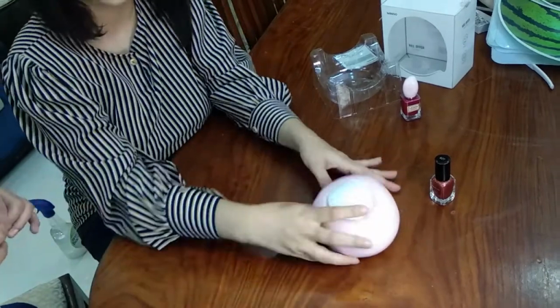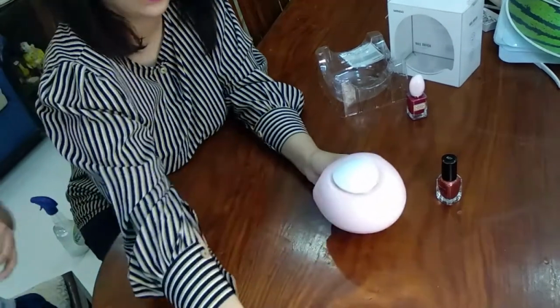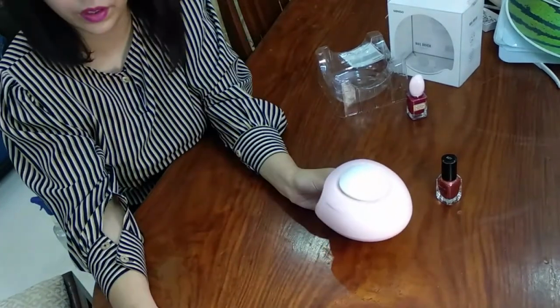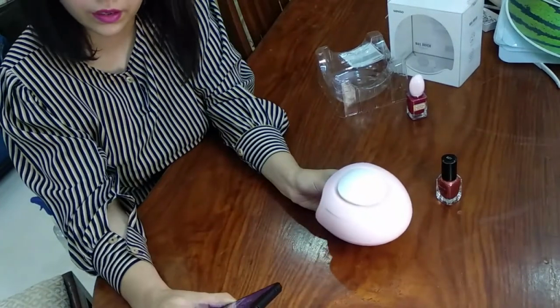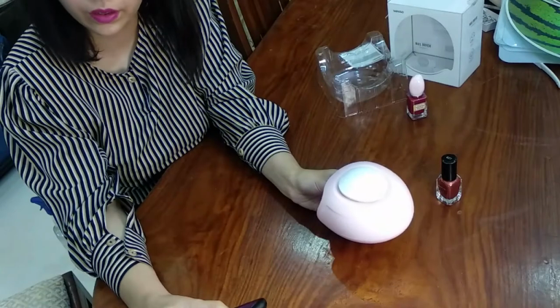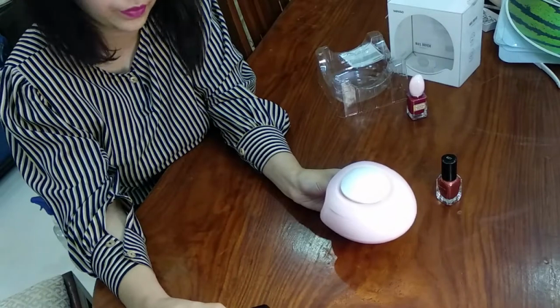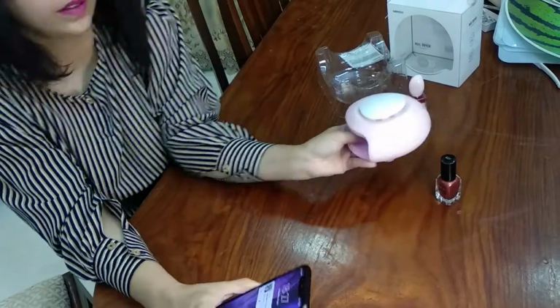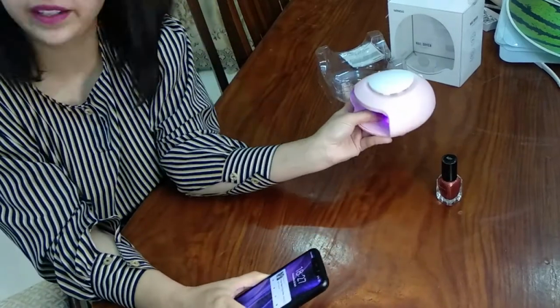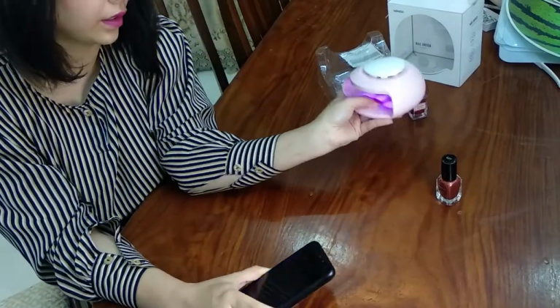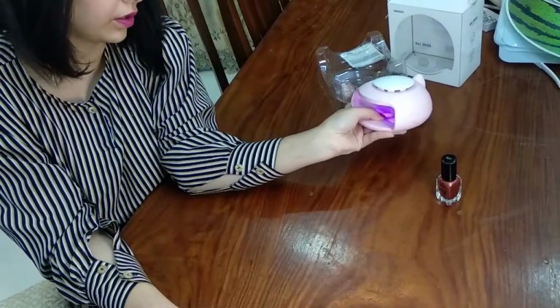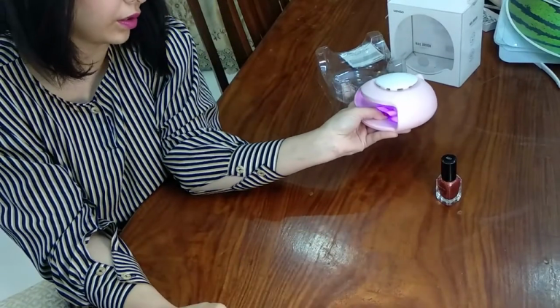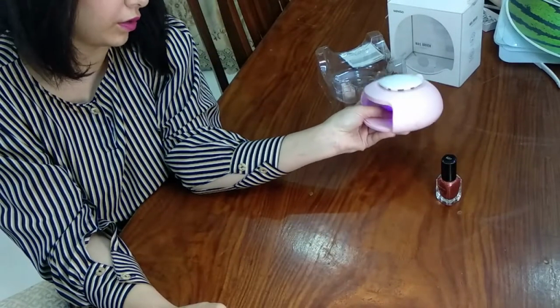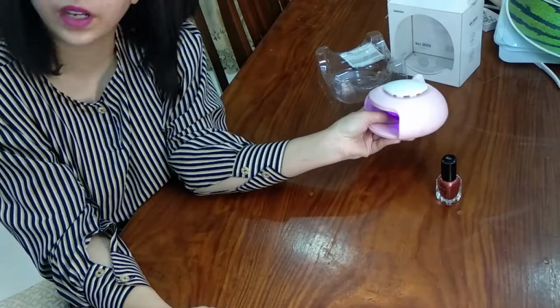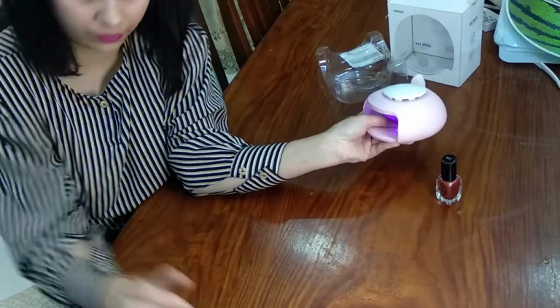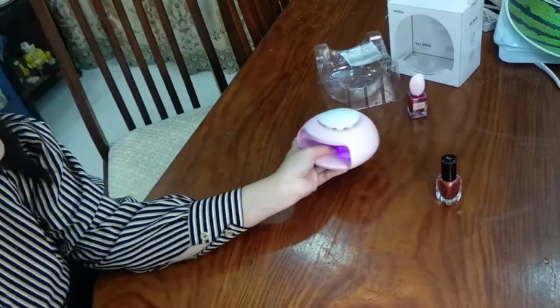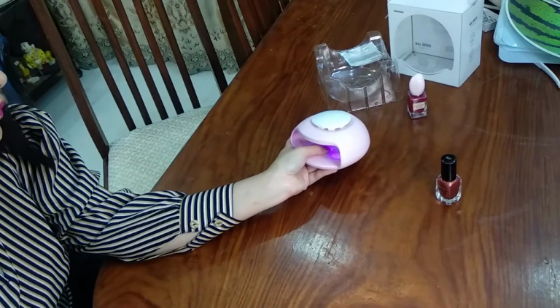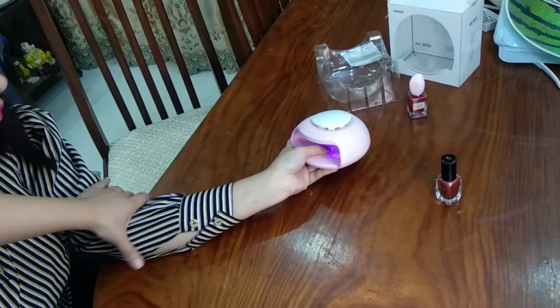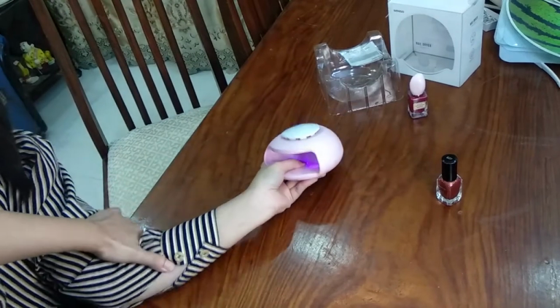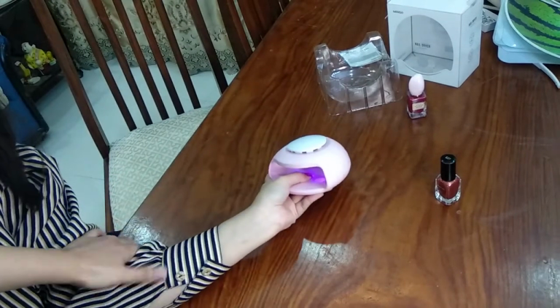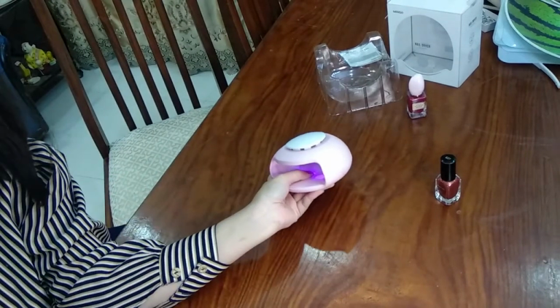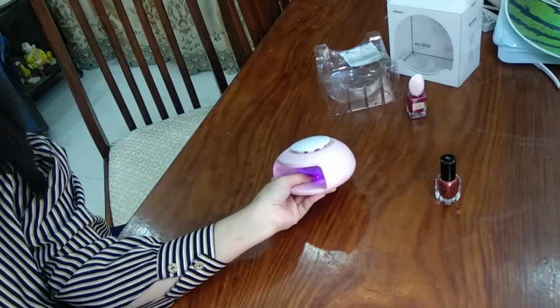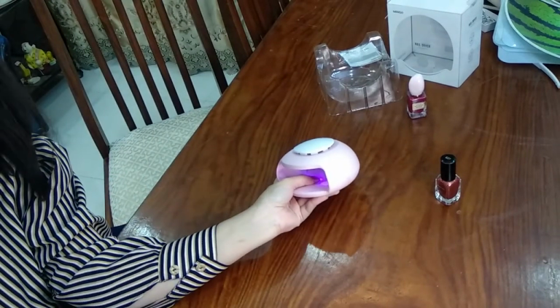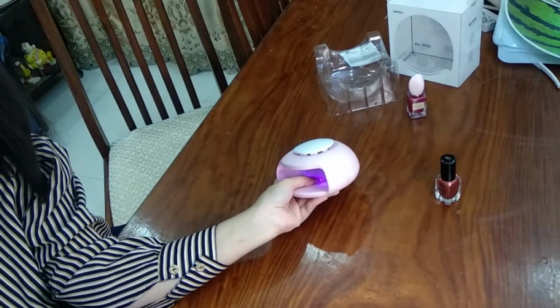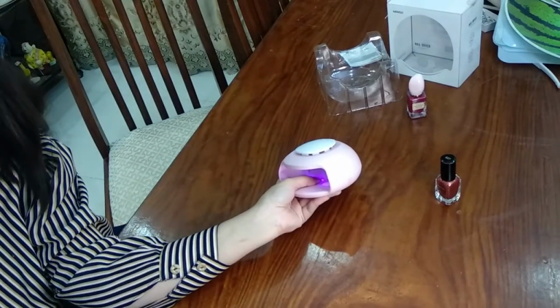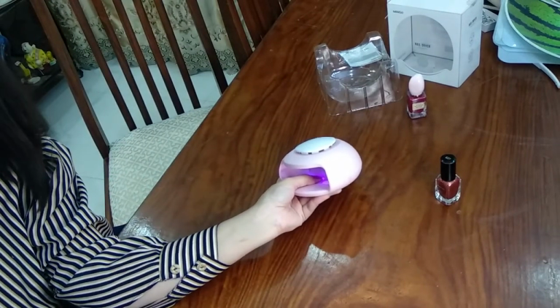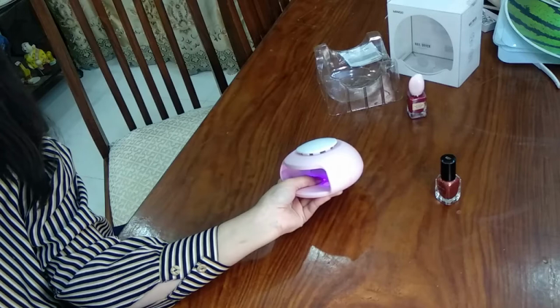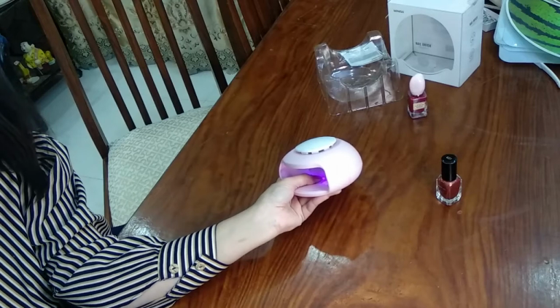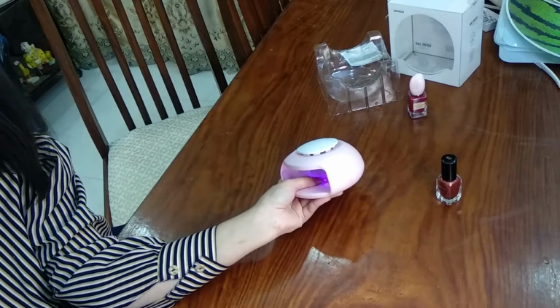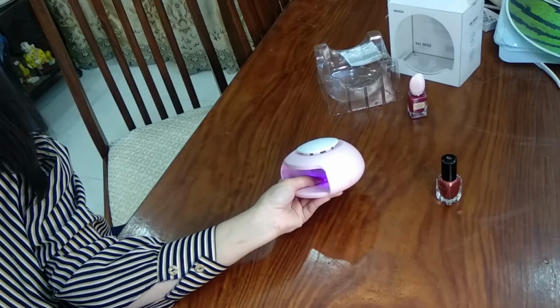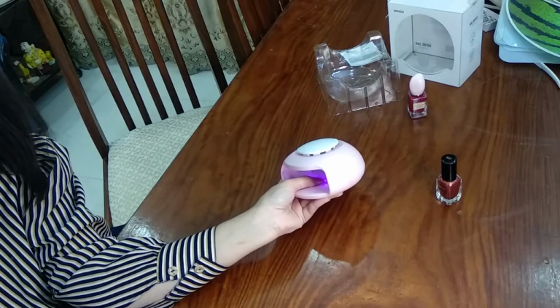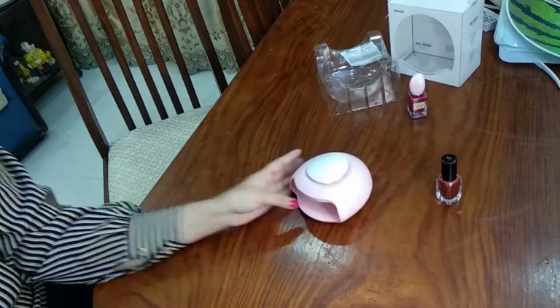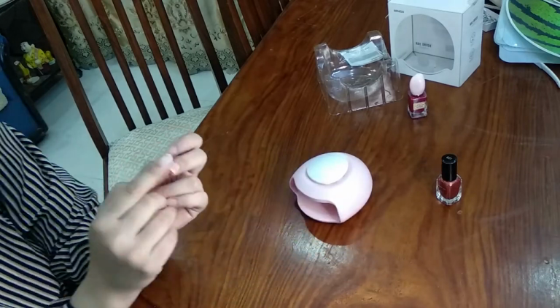I am applying a normal nail paint on one of my thumbs and waiting for about one minute. I am holding it like this because it is very difficult to place your thumb and put the device on the table, so it is quite easy like this.